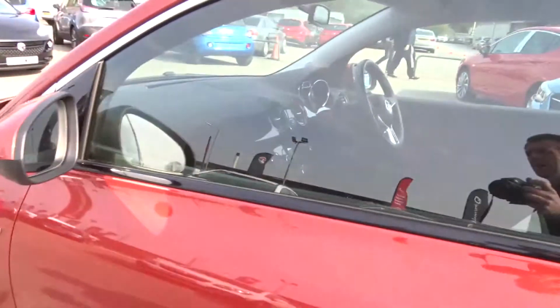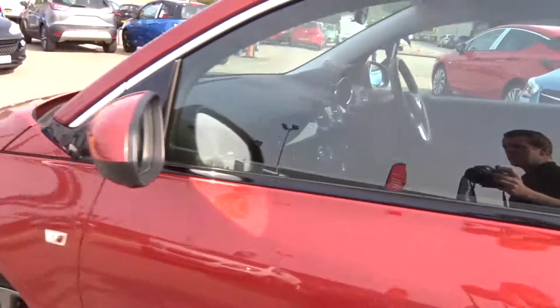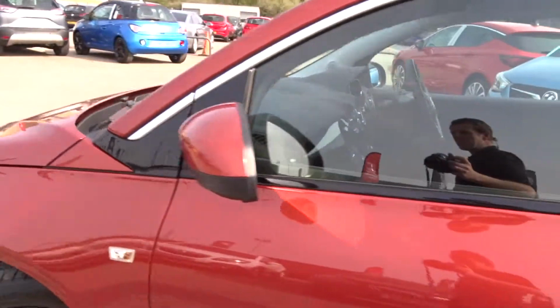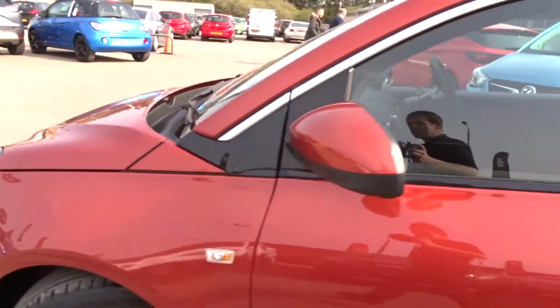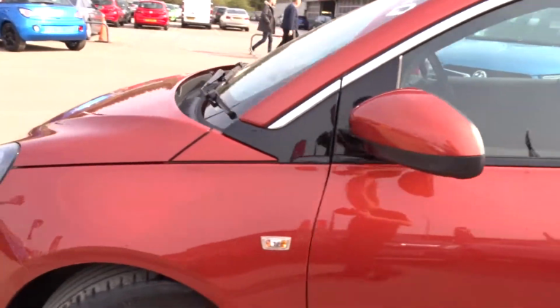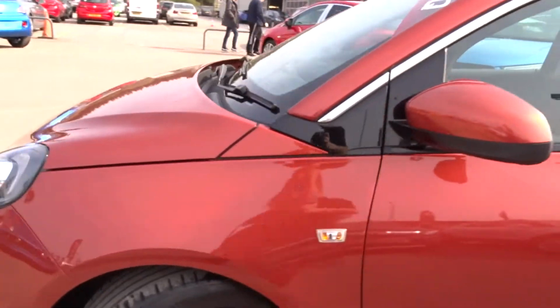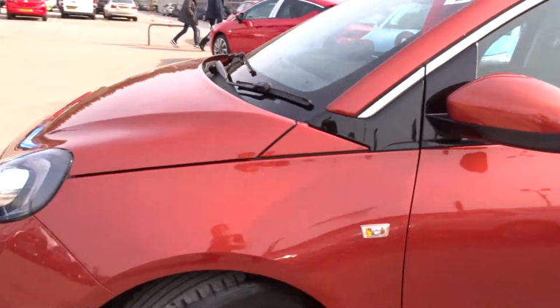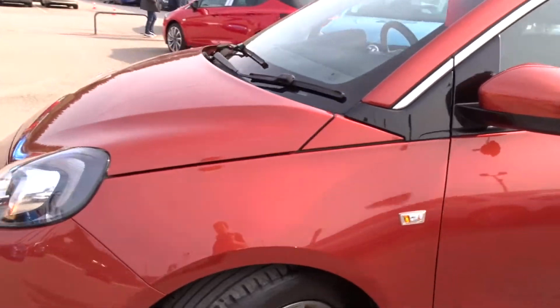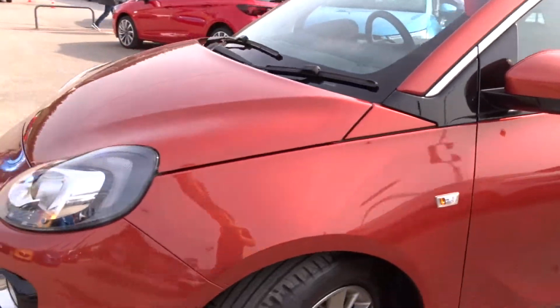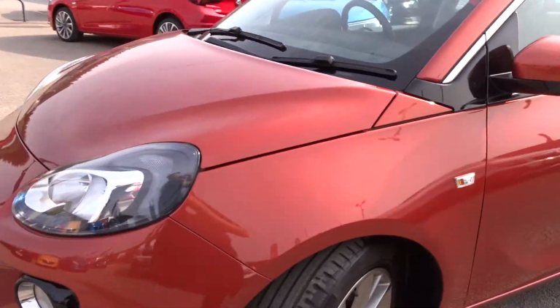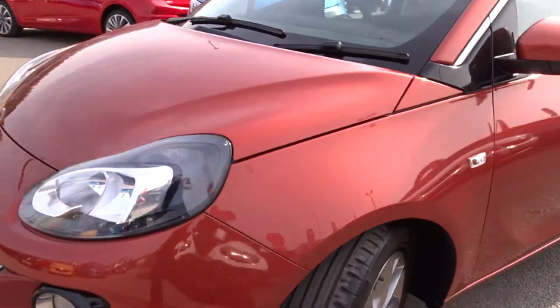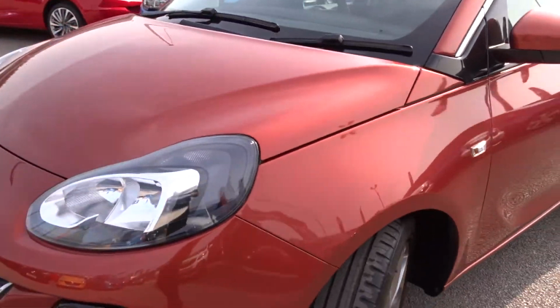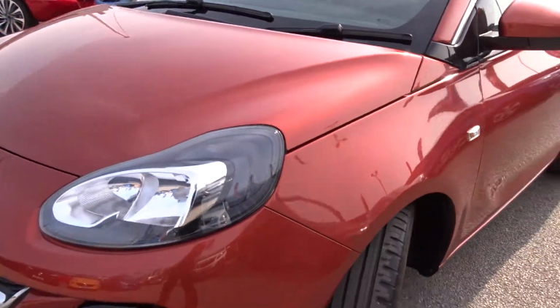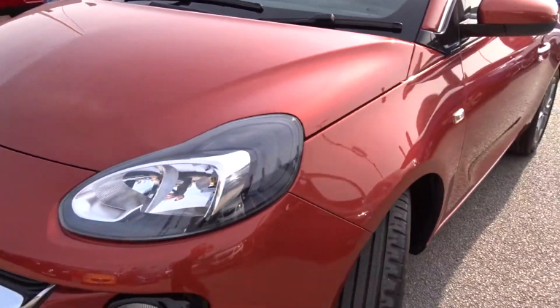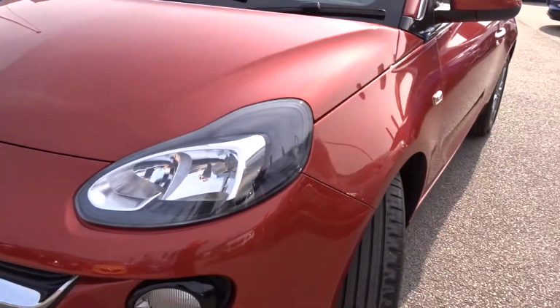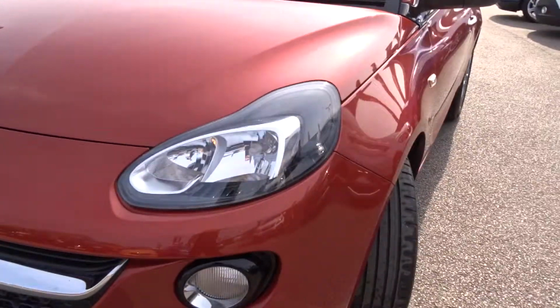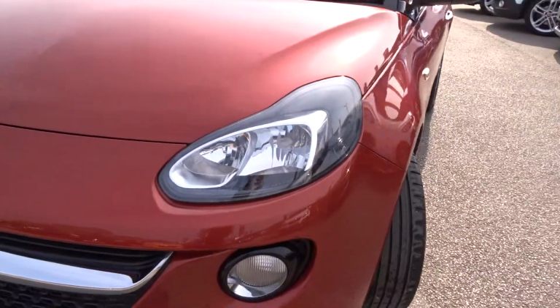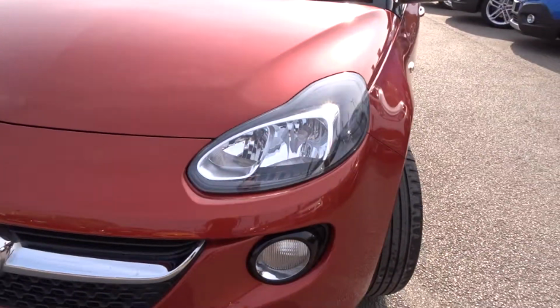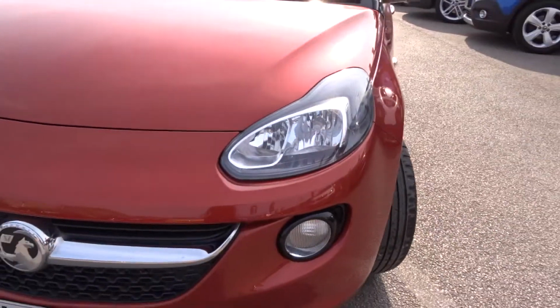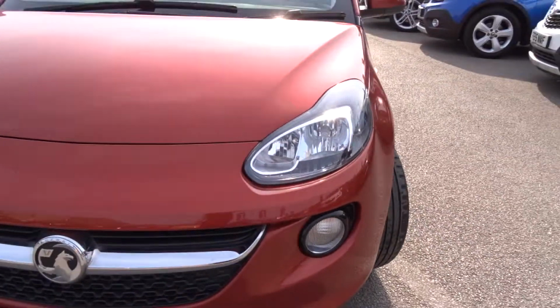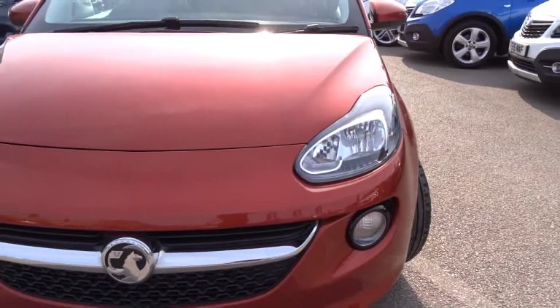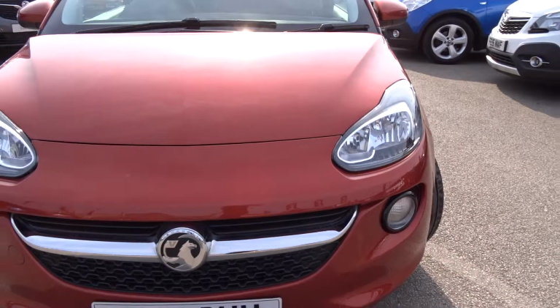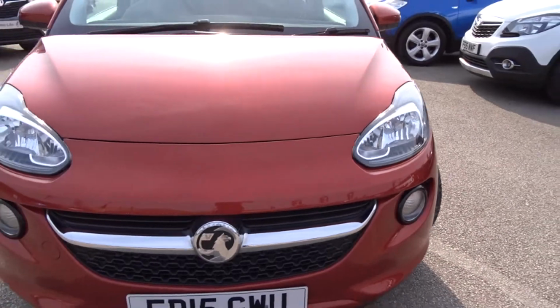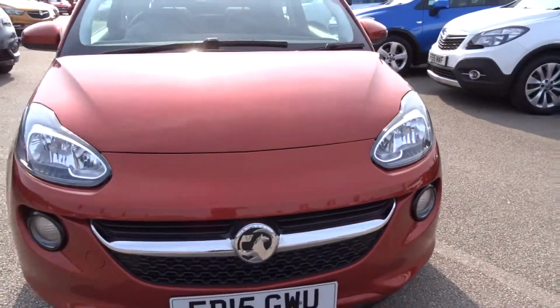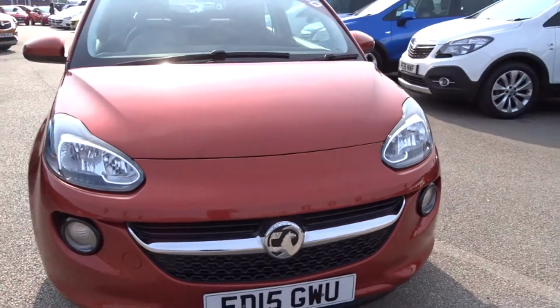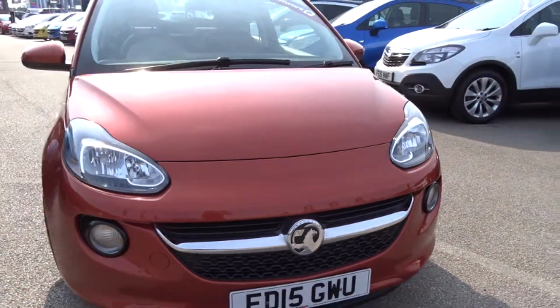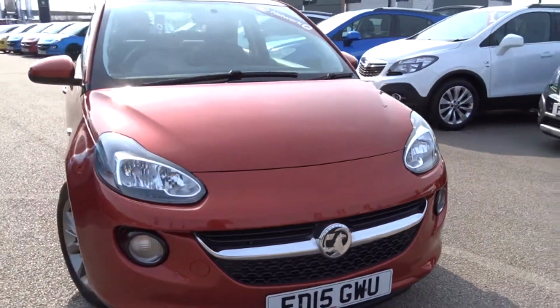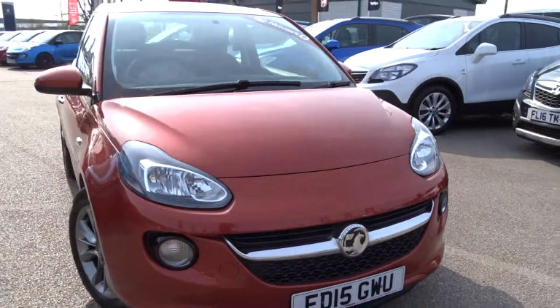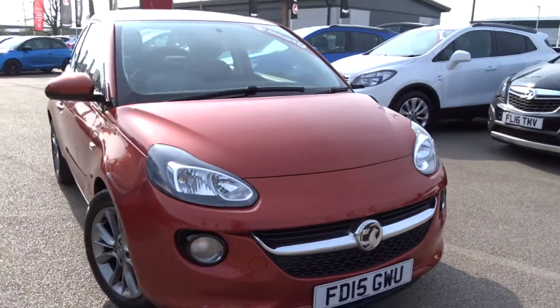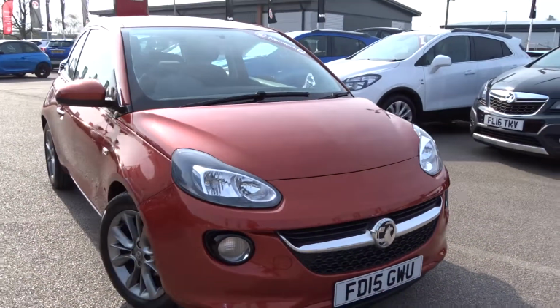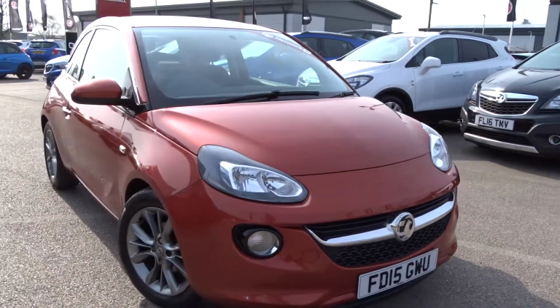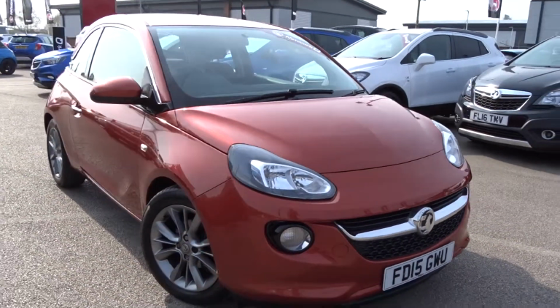Moving back outside the car and around to the front, there are integrated daytime running lamps. A very nice lot of car, lovely colour, and it's available today at Pentagon with 12 months network warranty.